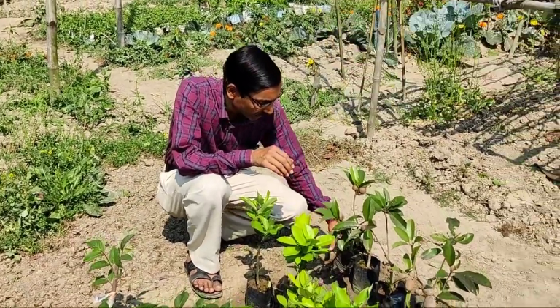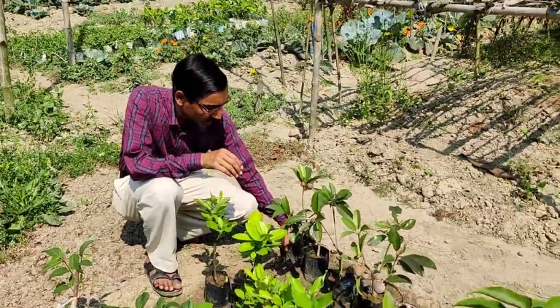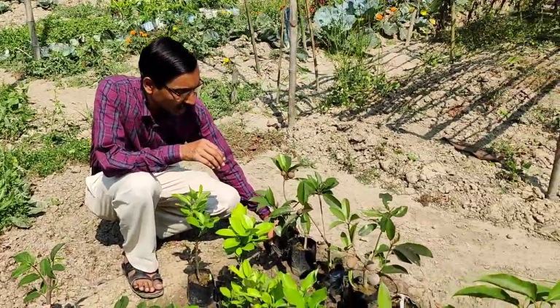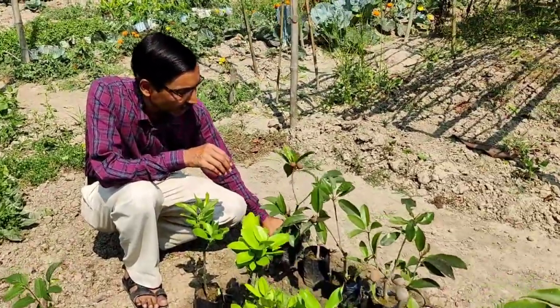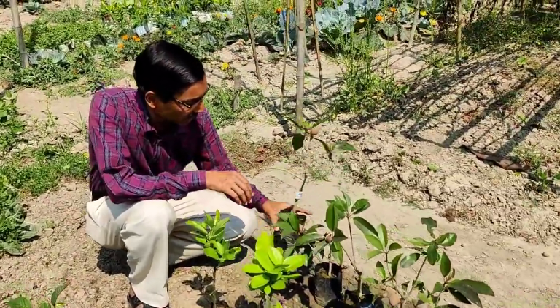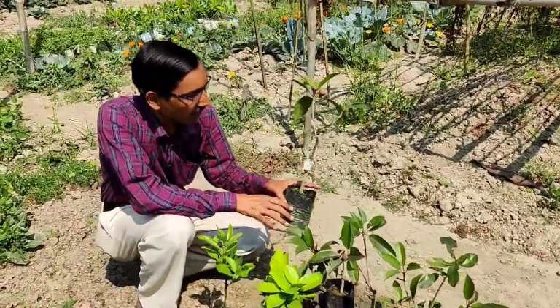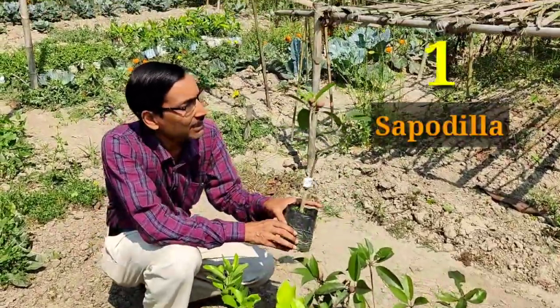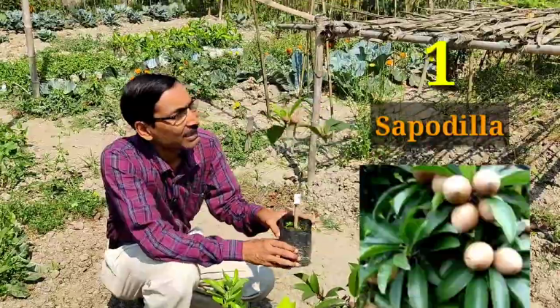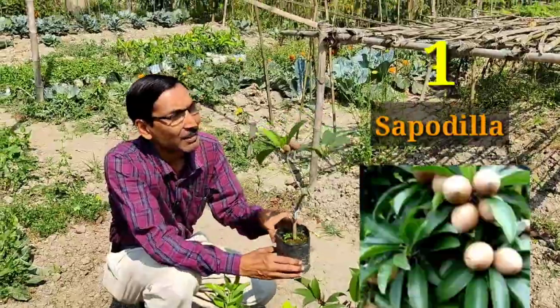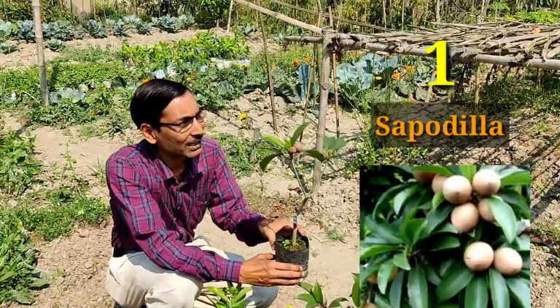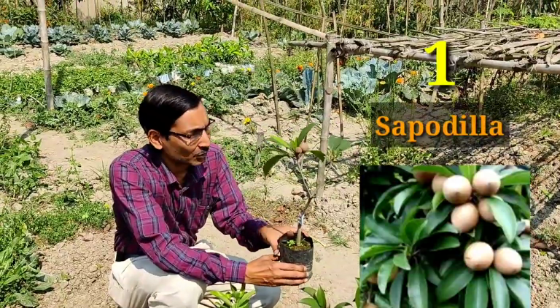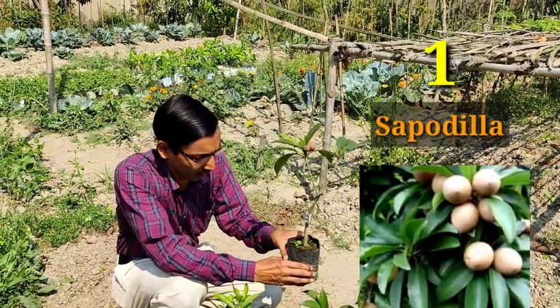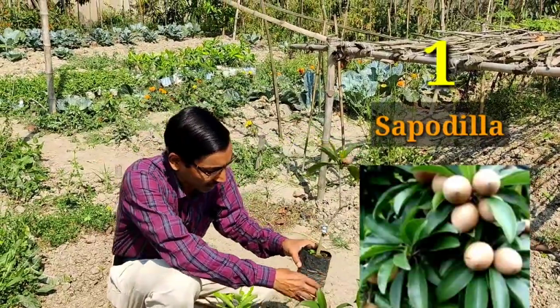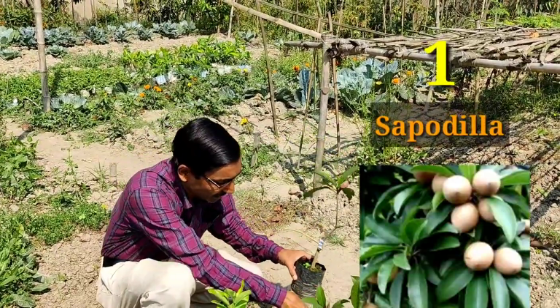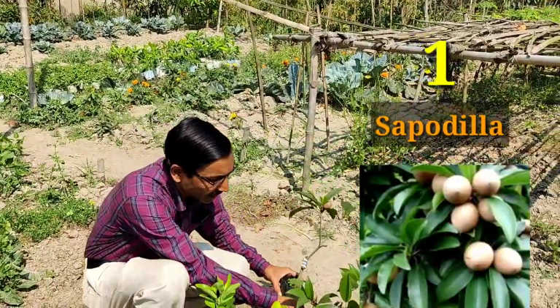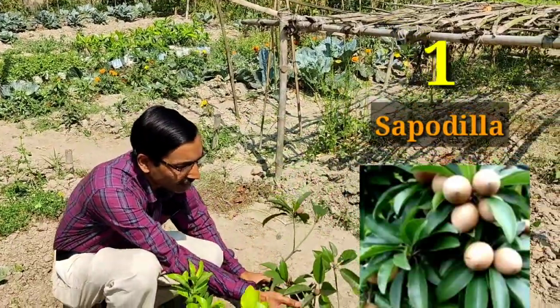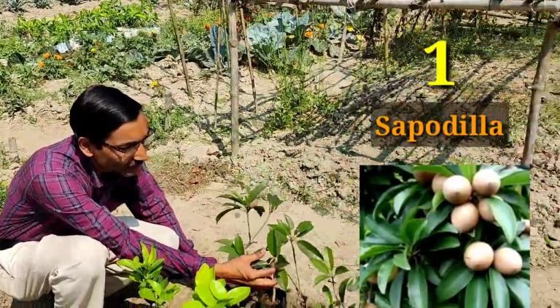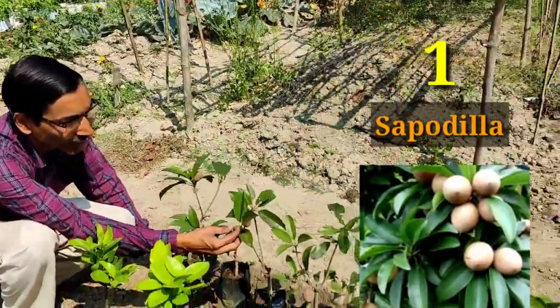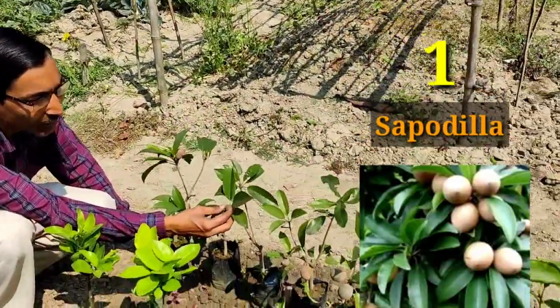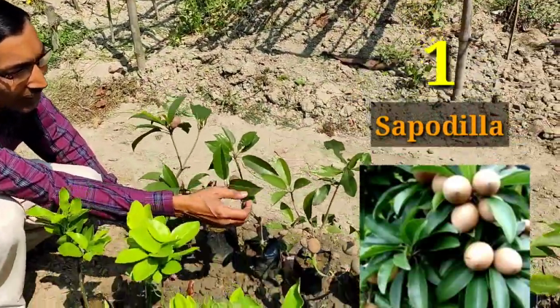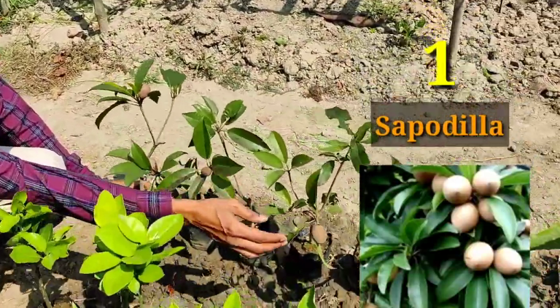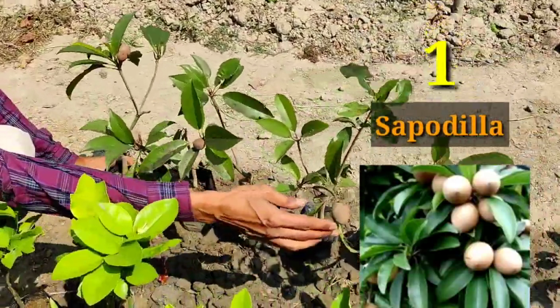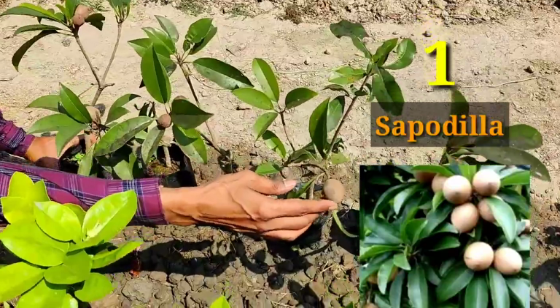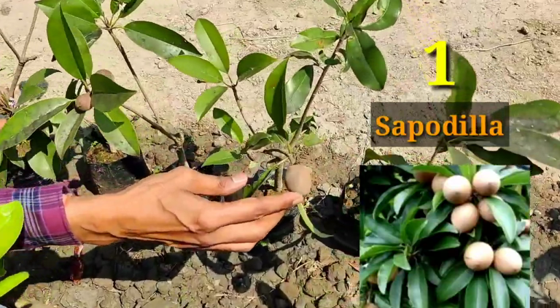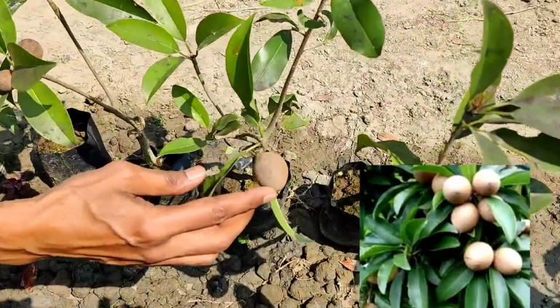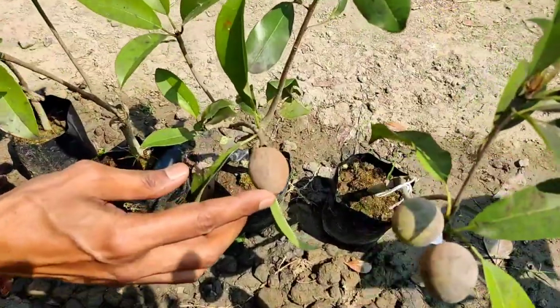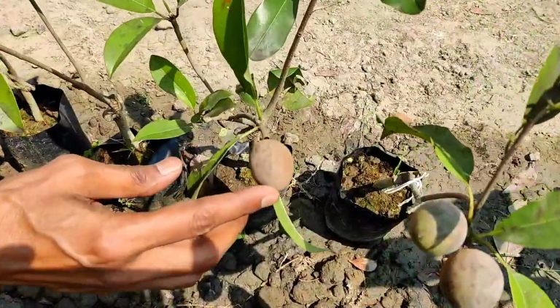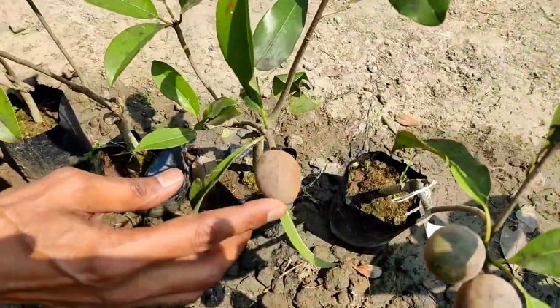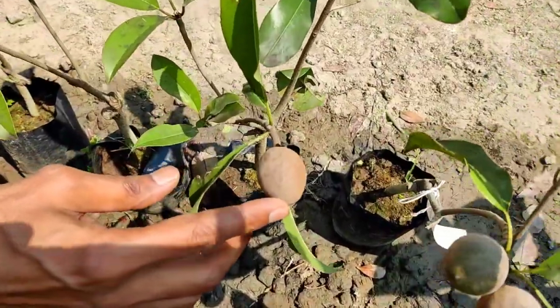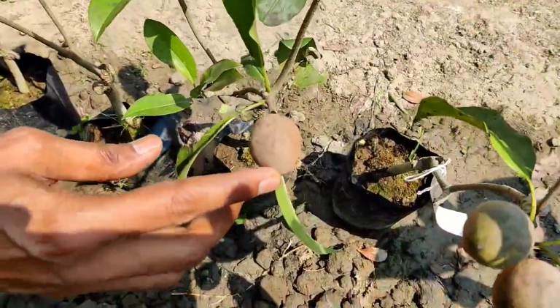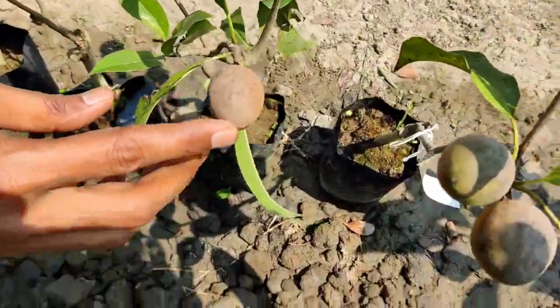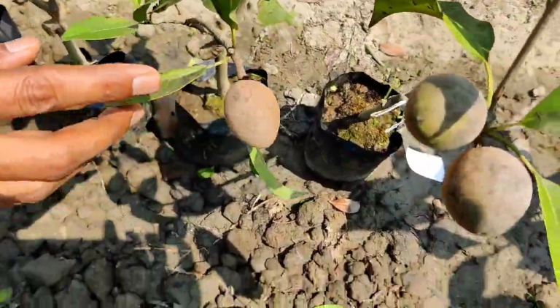The first one I will be recommending is the sapodilla or sapota. This is a very nice sweet fruit you can grow. The variety is called Kalapati, or sometimes you can grow the big round cricket ball variety — that is also very nice.